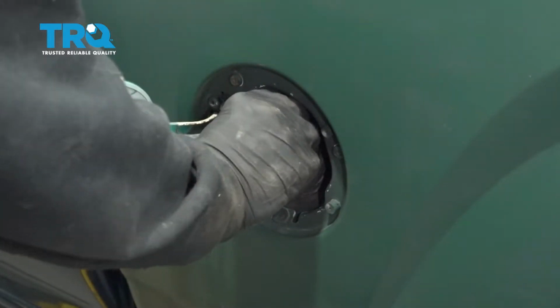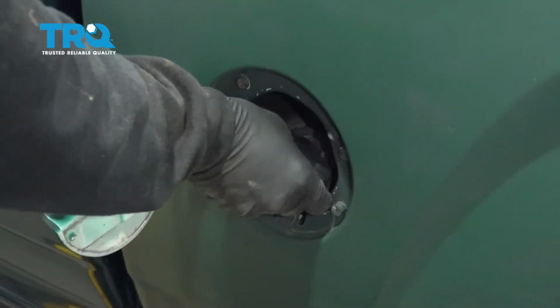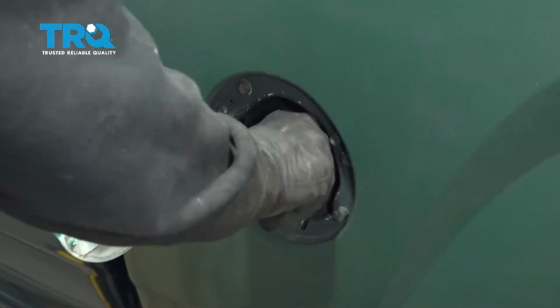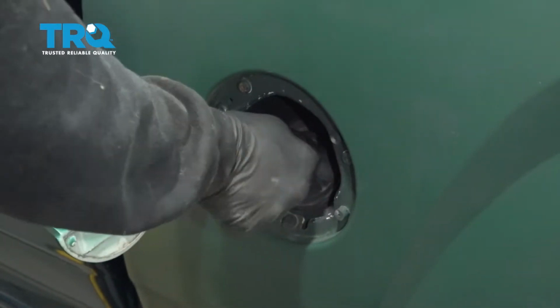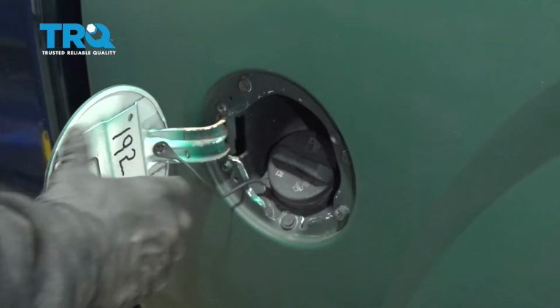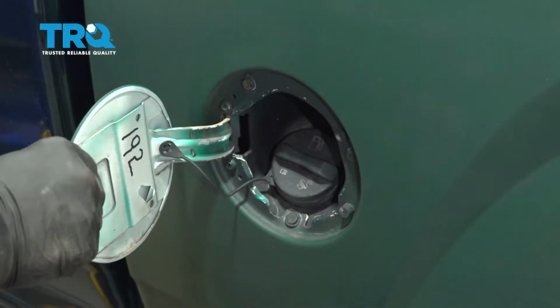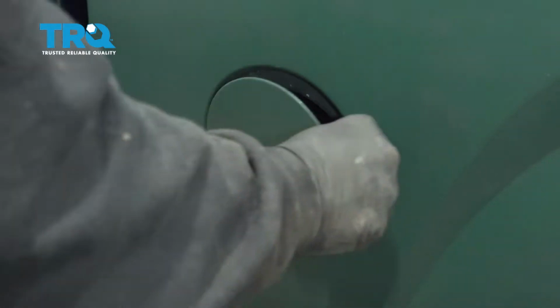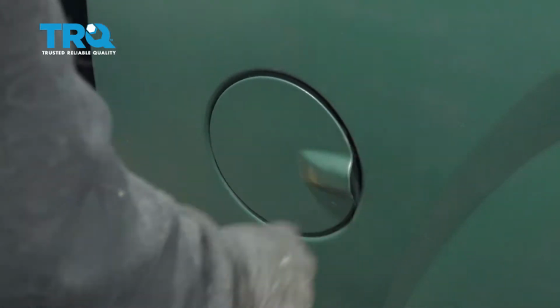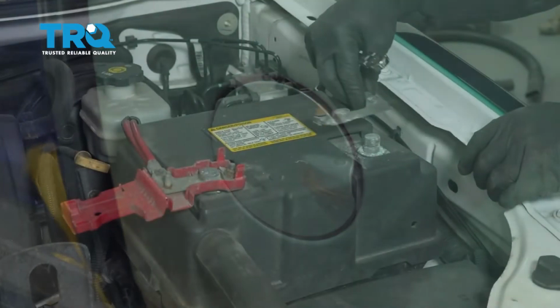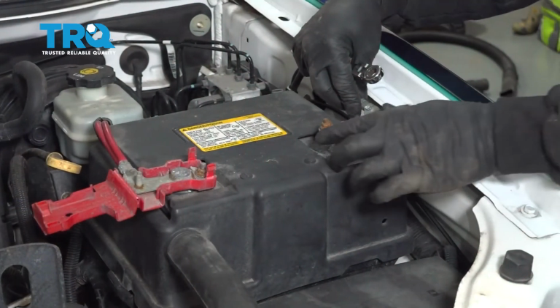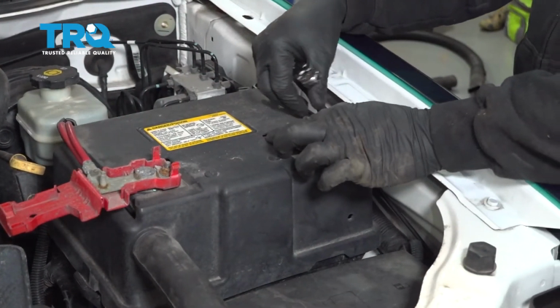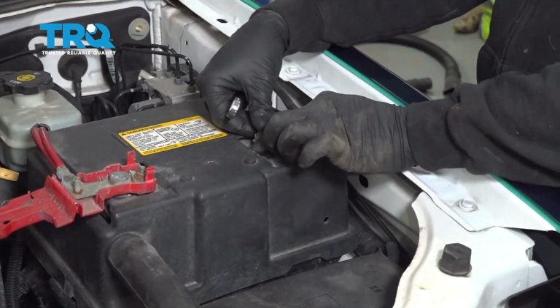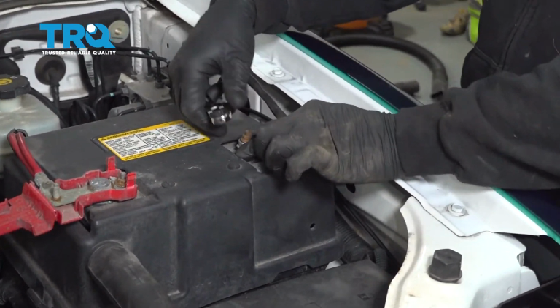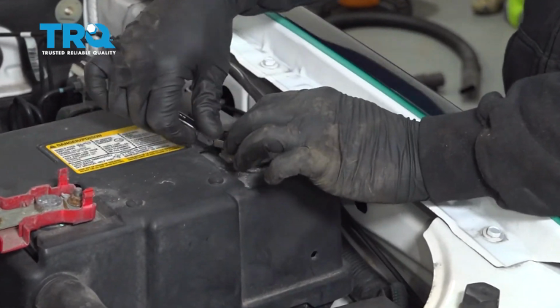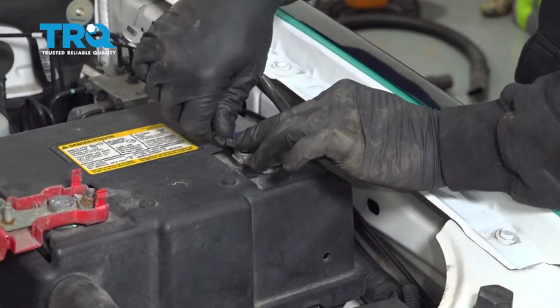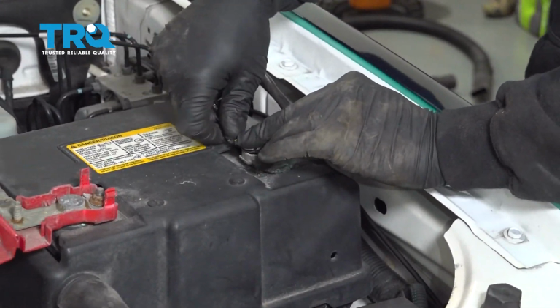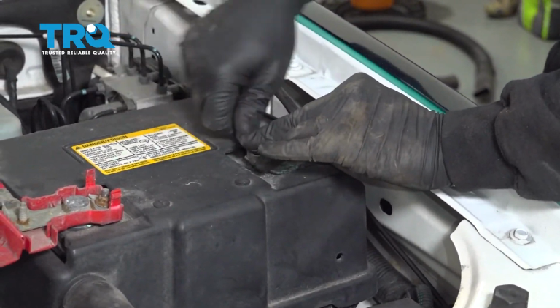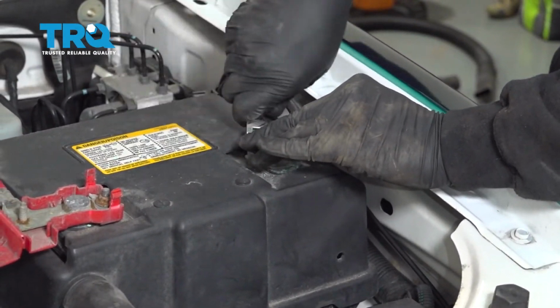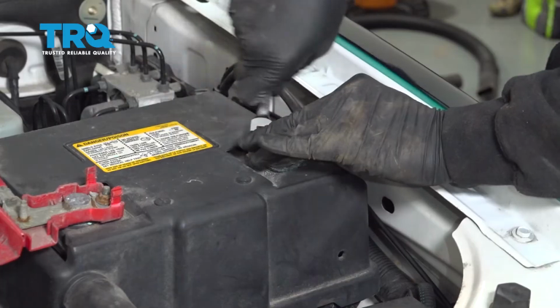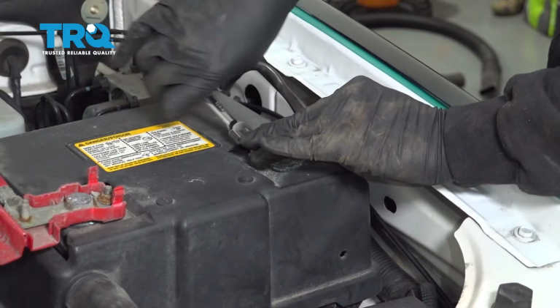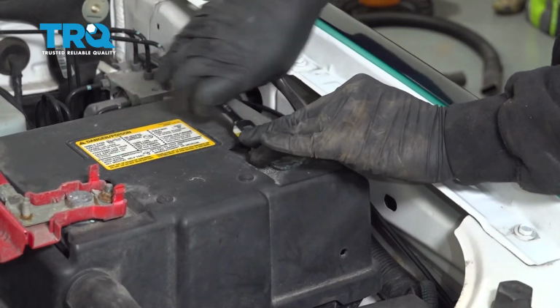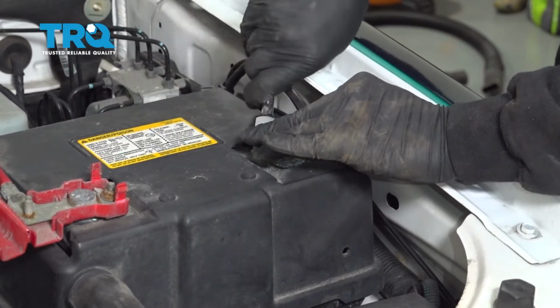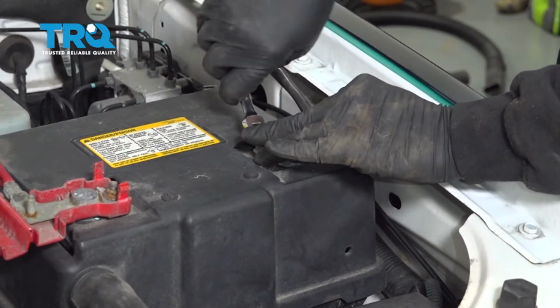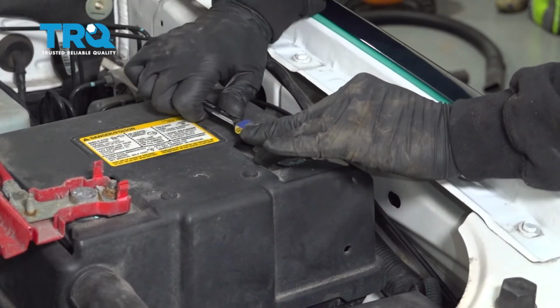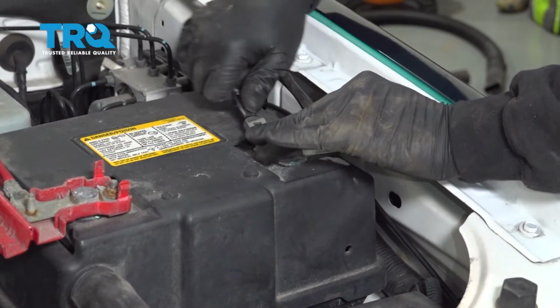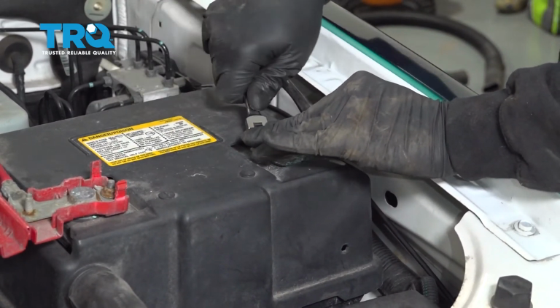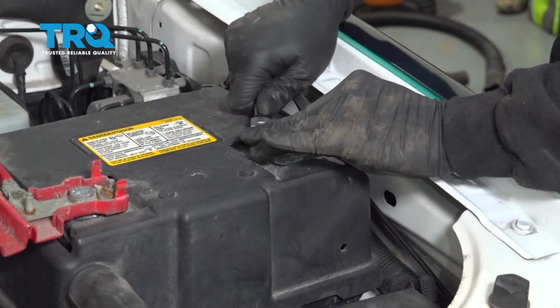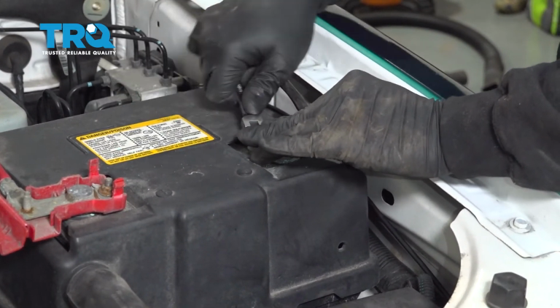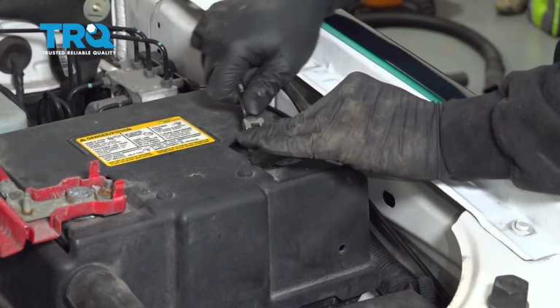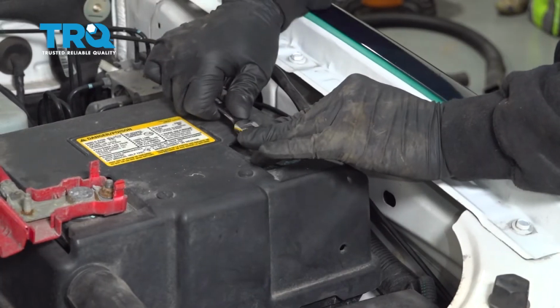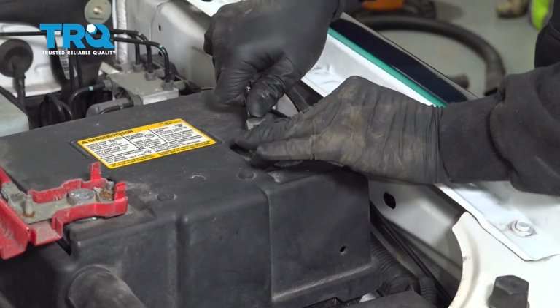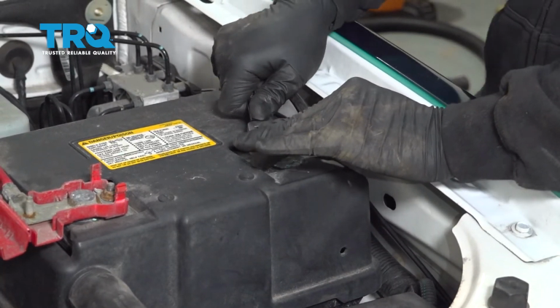Reinstall the gas cap. Reconnect the ground on the battery terminal. Once you've completed this, go ahead and start the vehicle and check for any leaks.